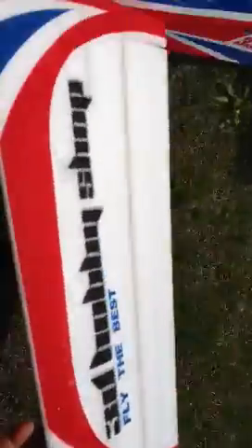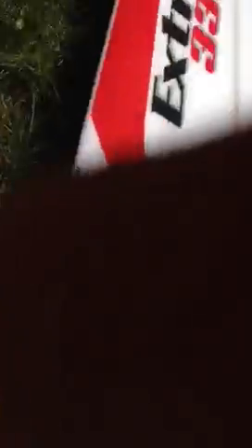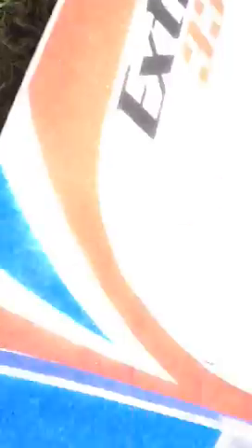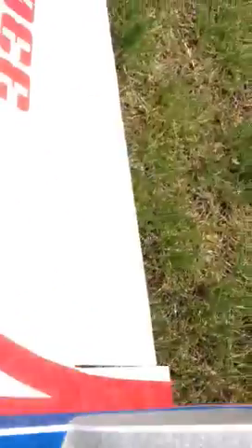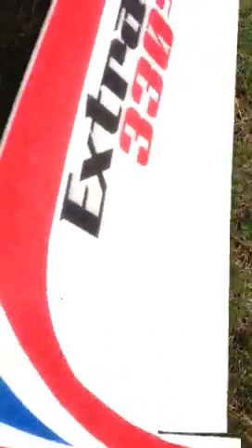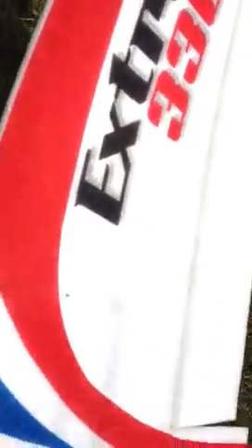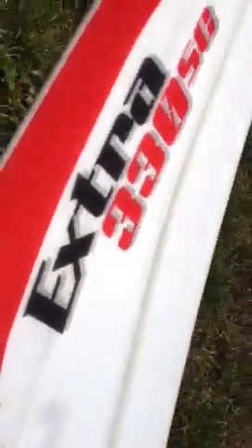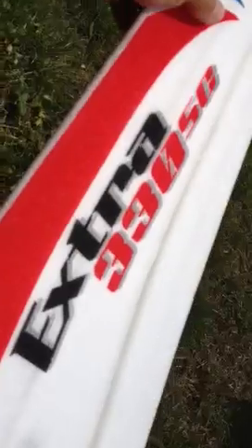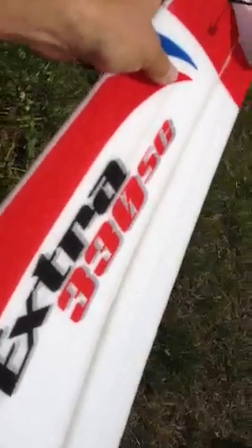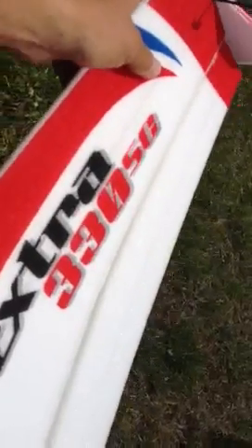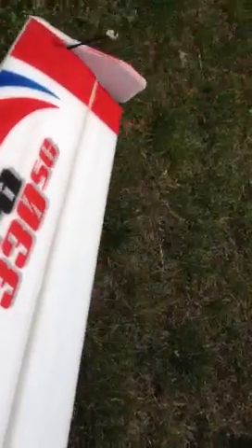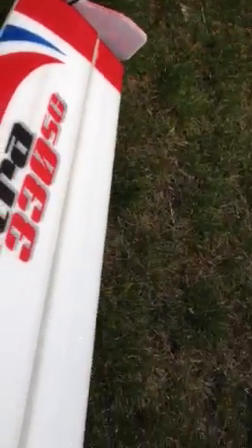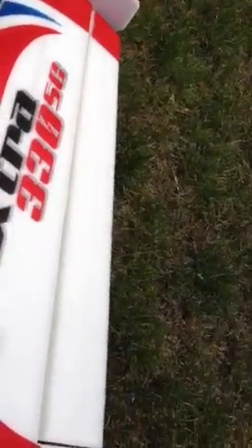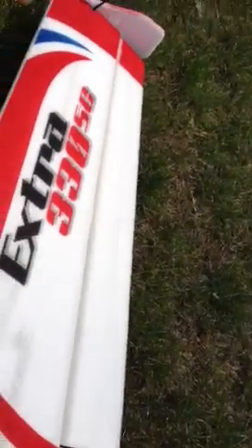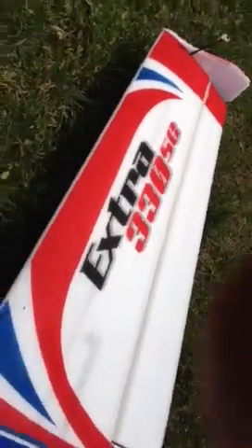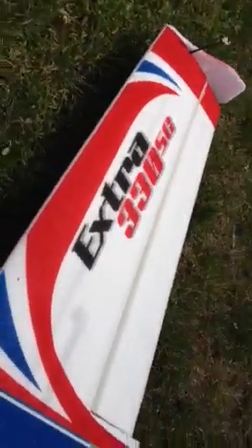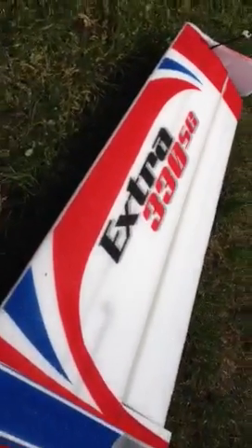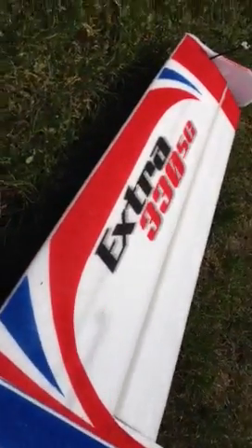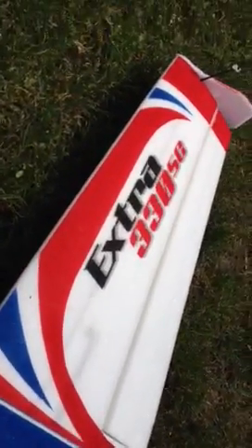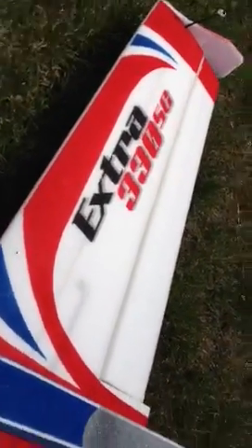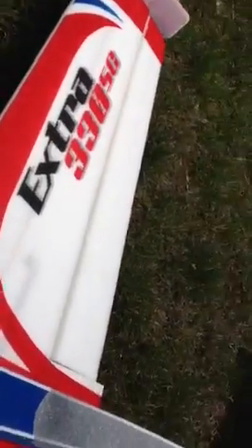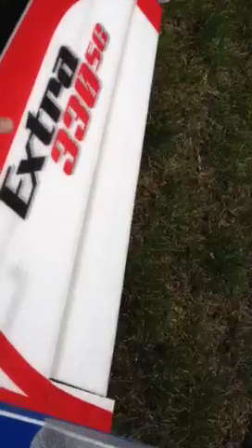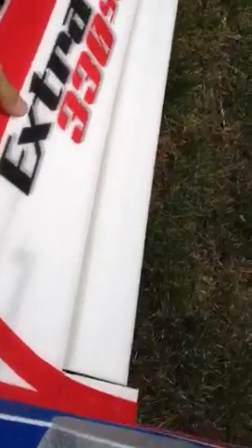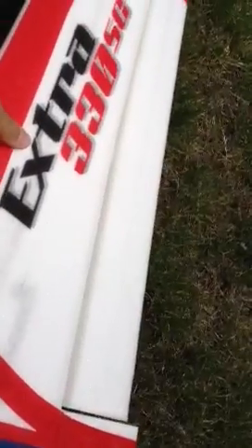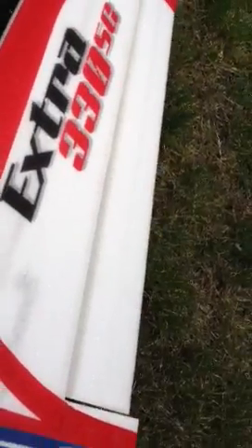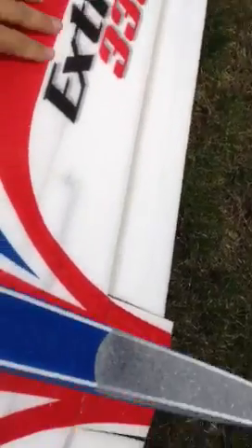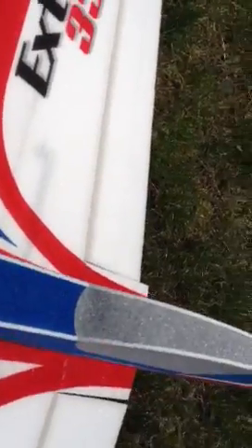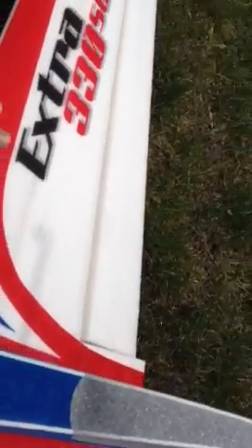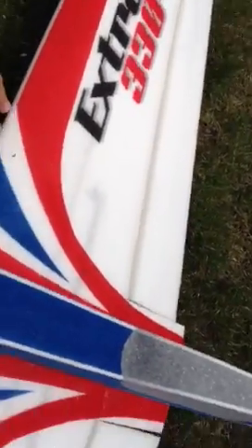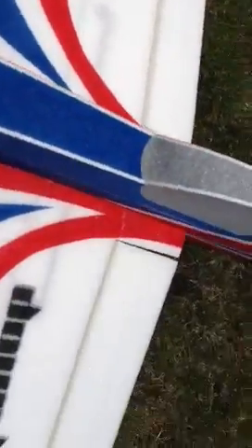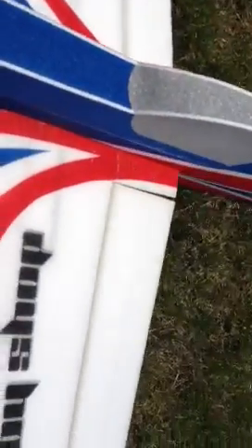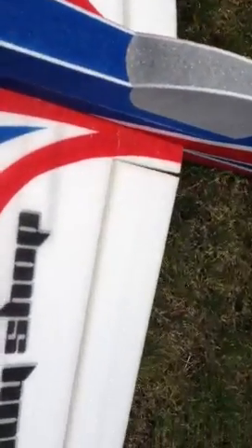Nothing on this side — I can hold the whole plane up with it like this. But this wing over here twists. So I imagine what's happening is I come out of any maneuver, the wing is twisting slightly, killing the lift on this side and flipping the plane over.